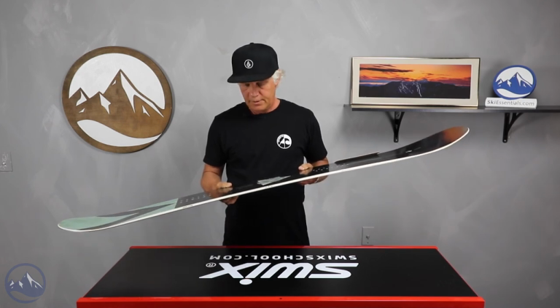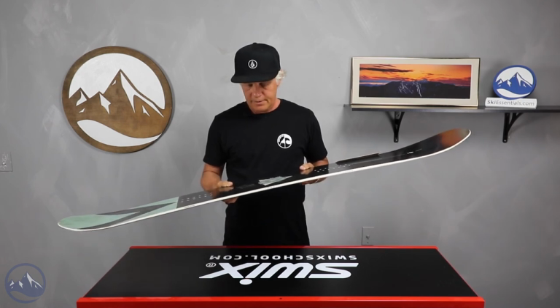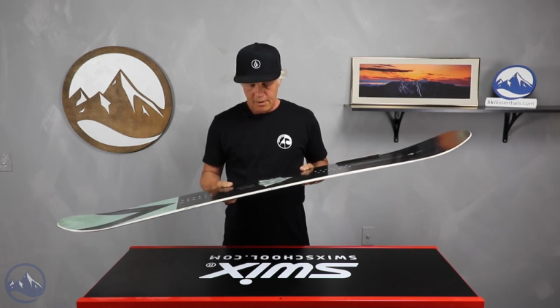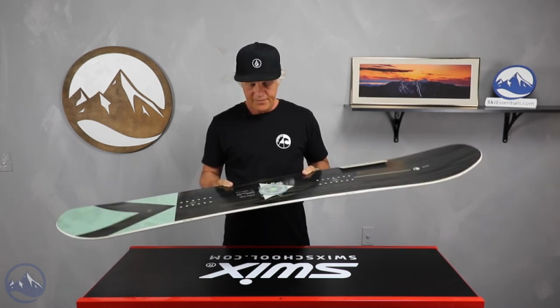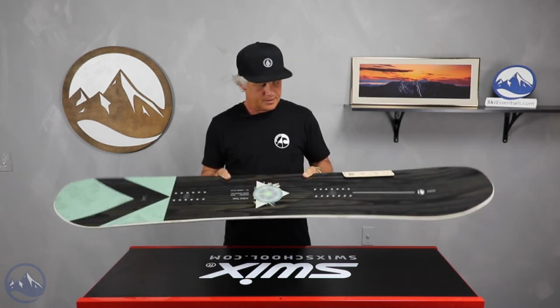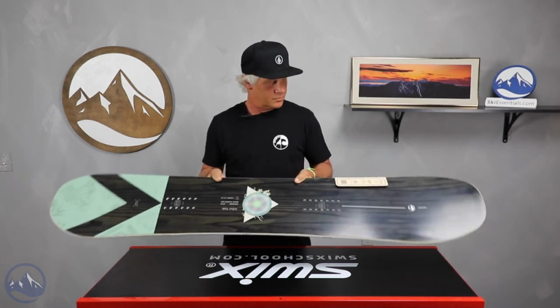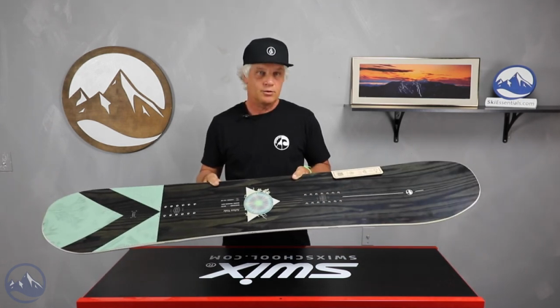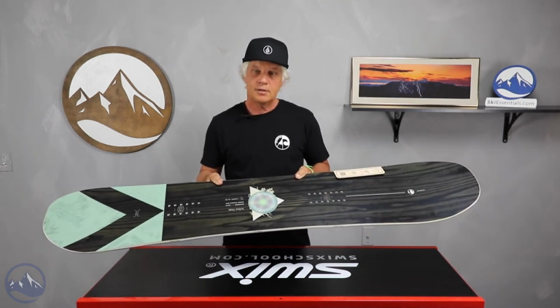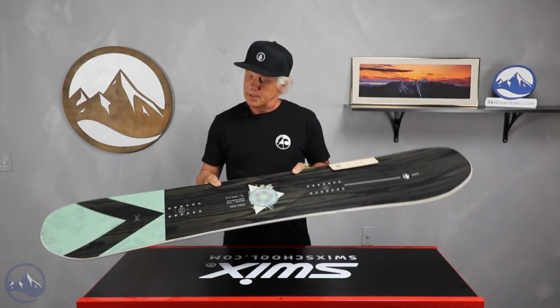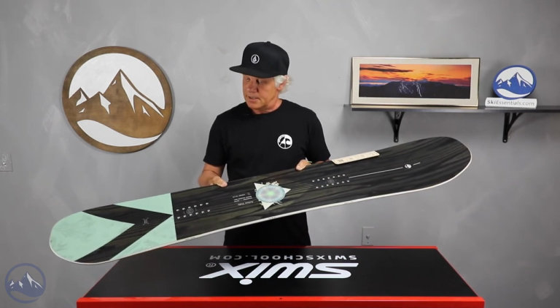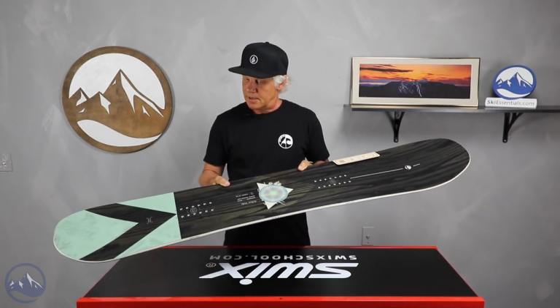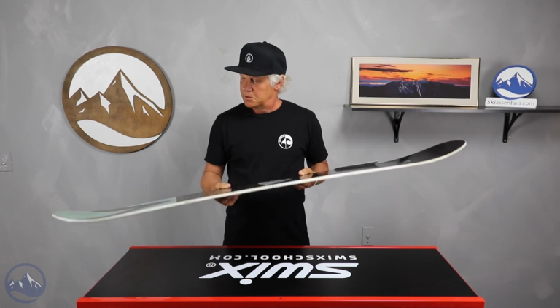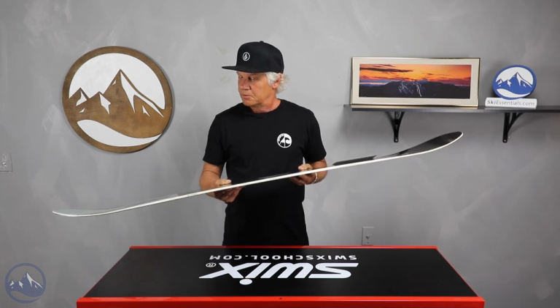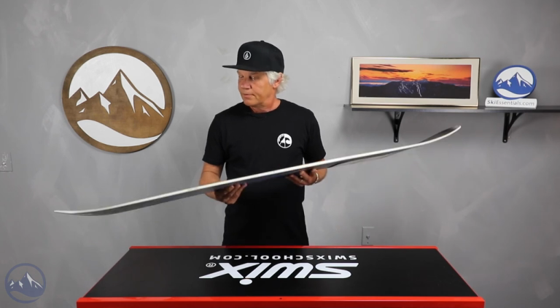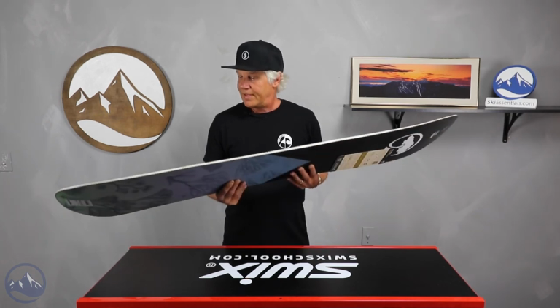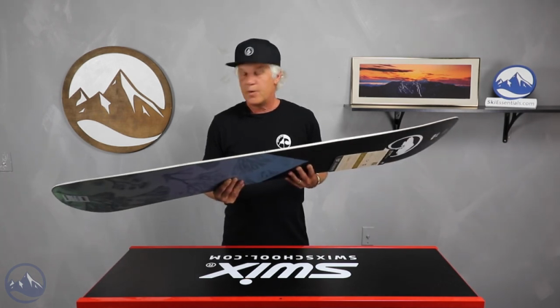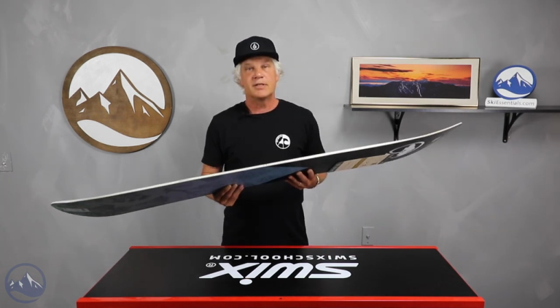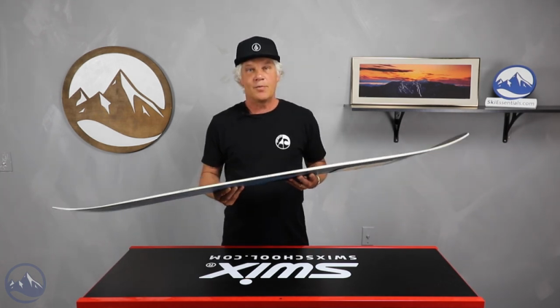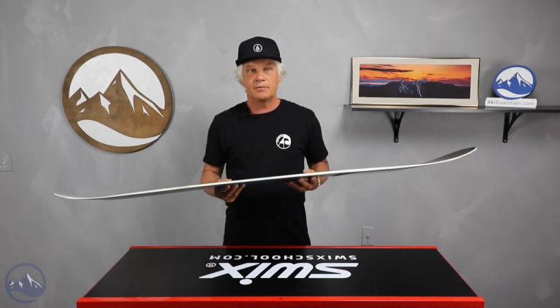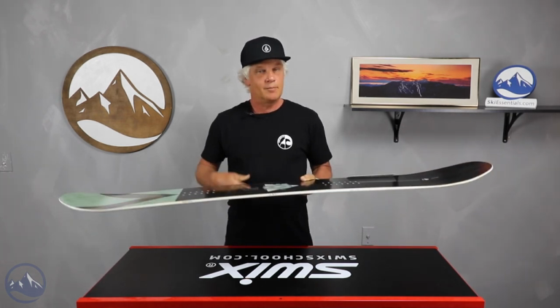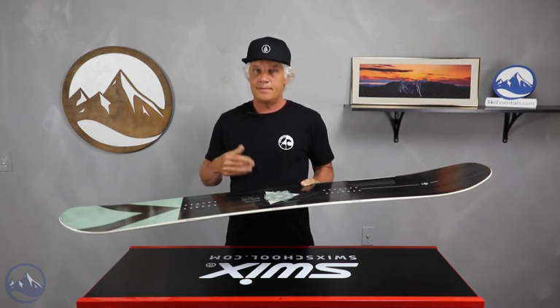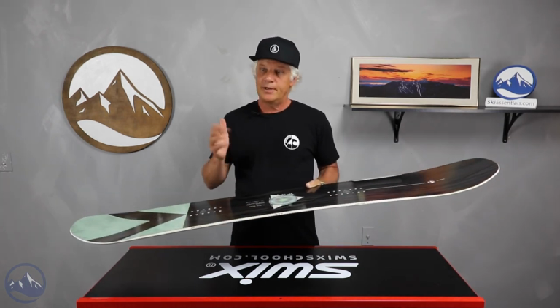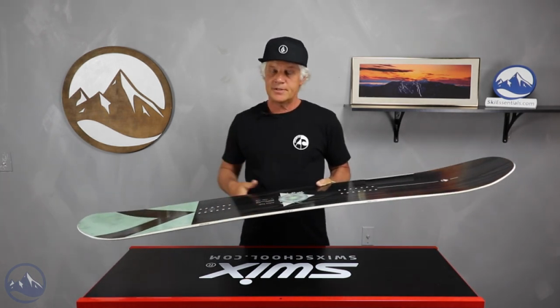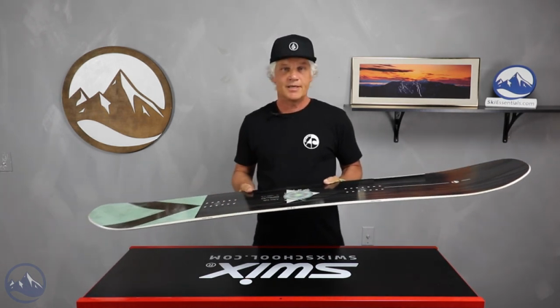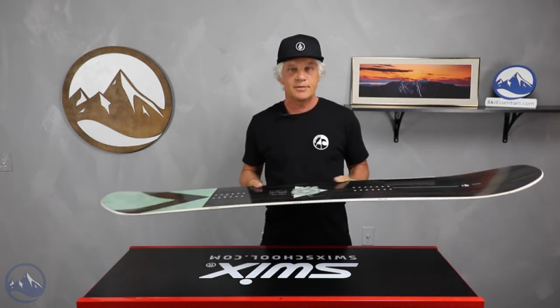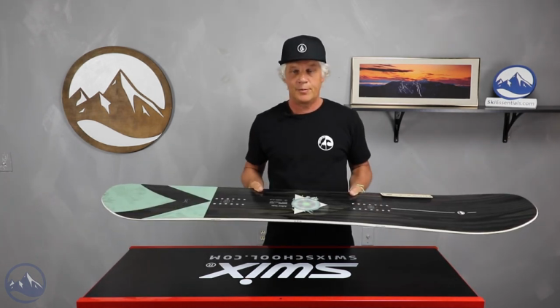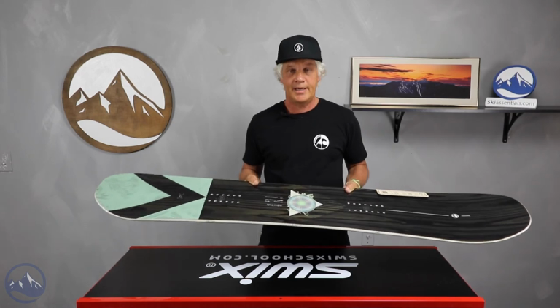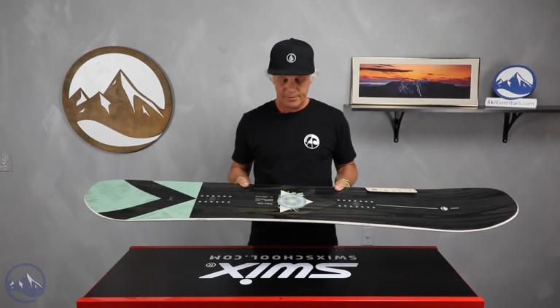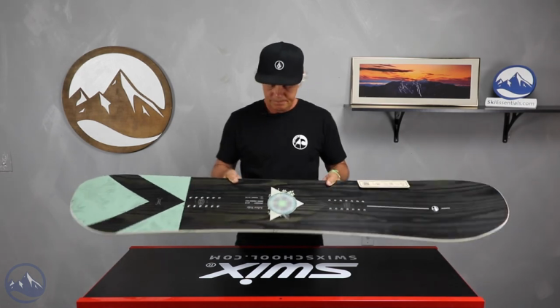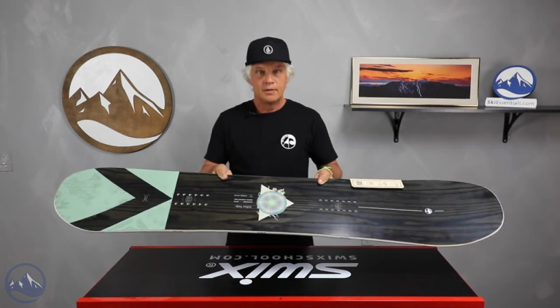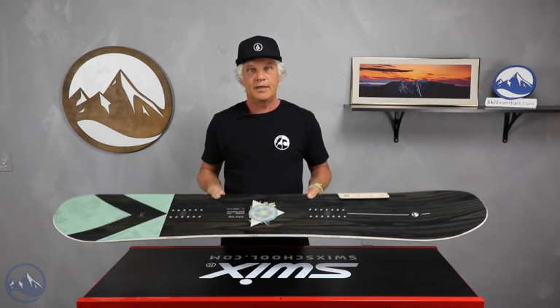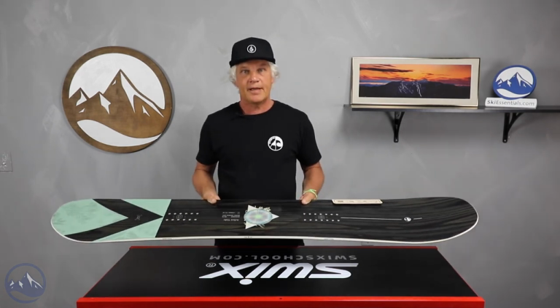So the Arbor Veda — take a look. And if you have any questions about the board, you can hit me up or hit up SkiEssentials and we'll be glad to answer them. See you next time.